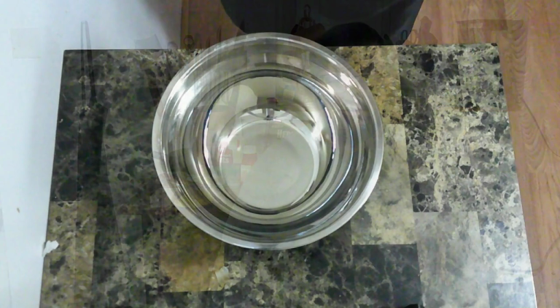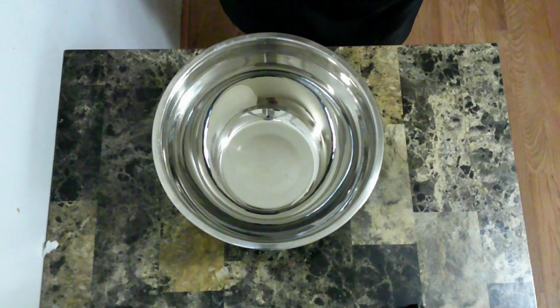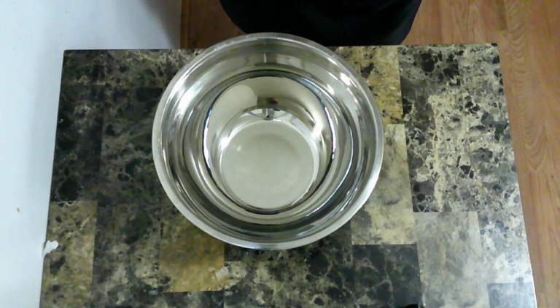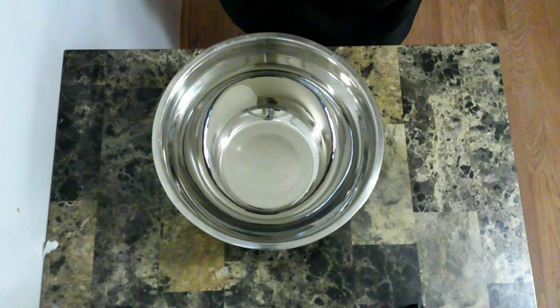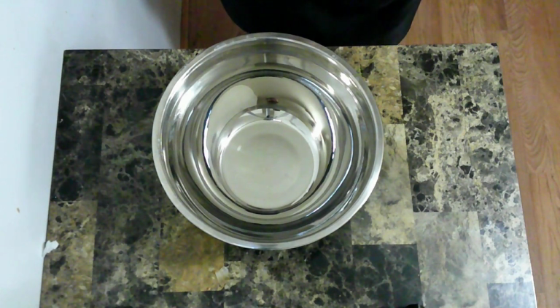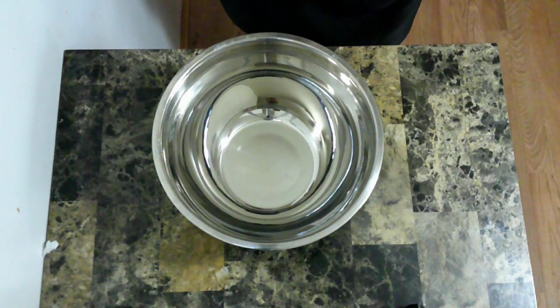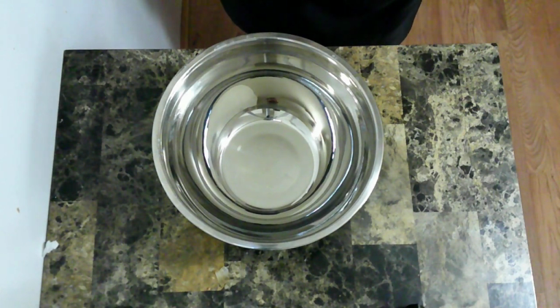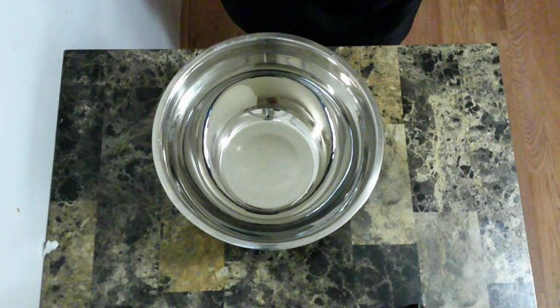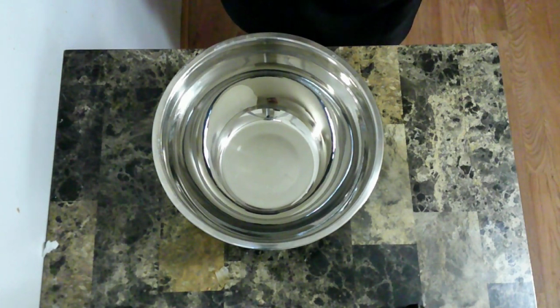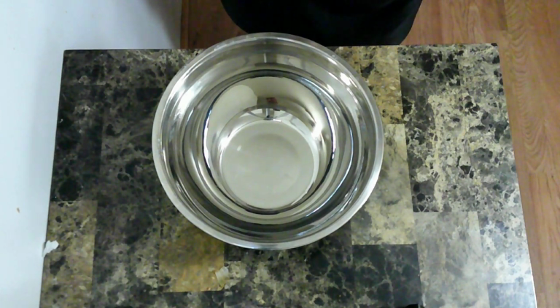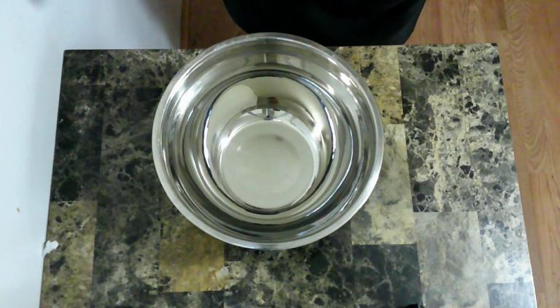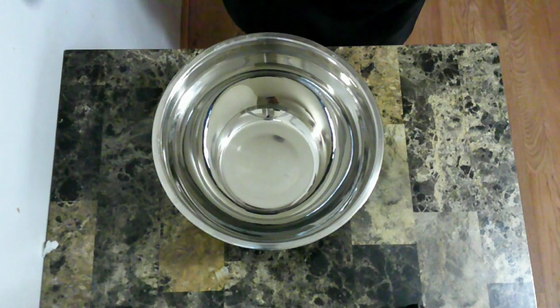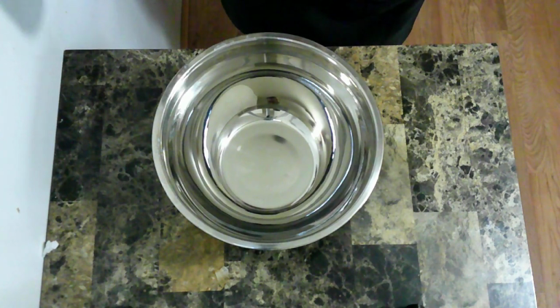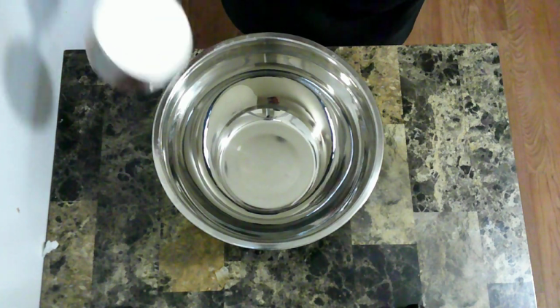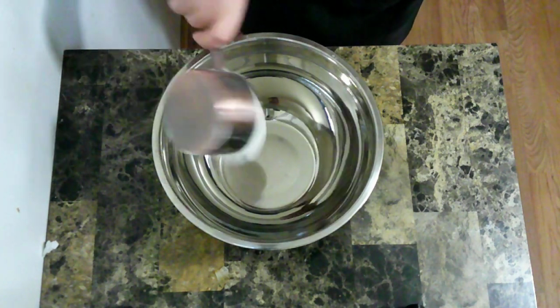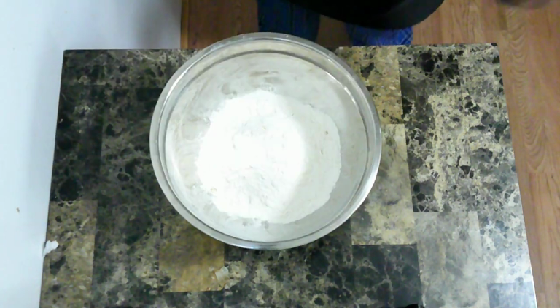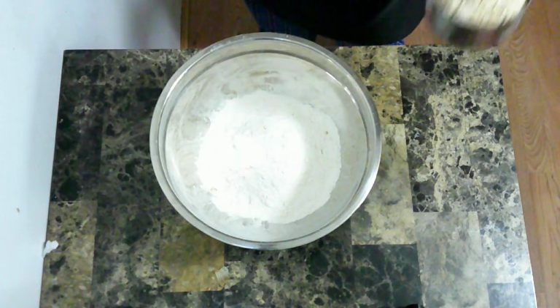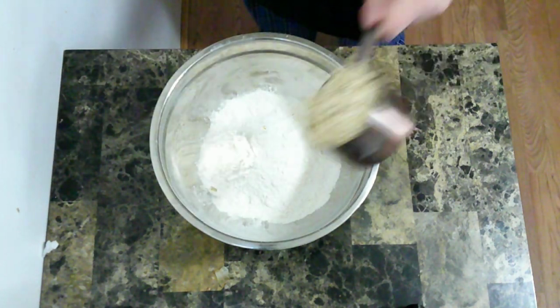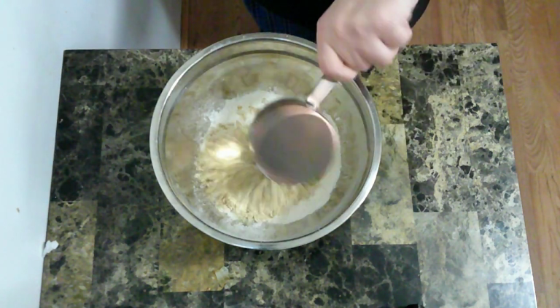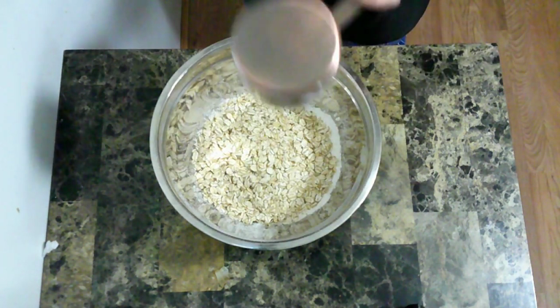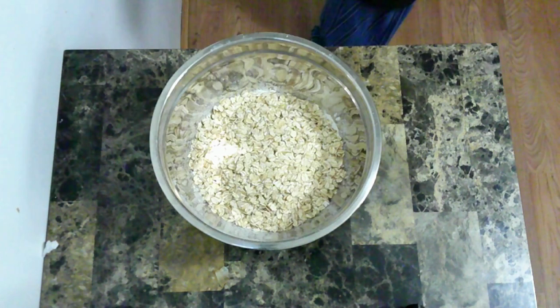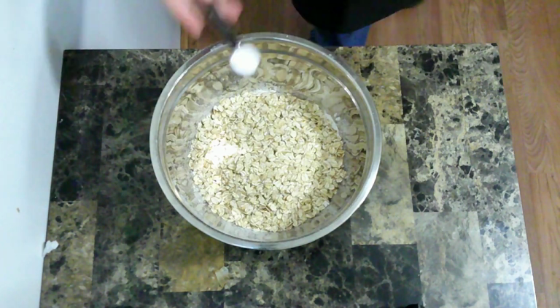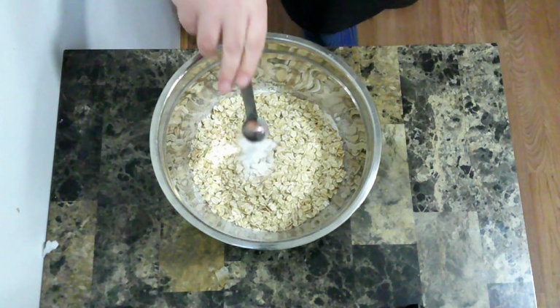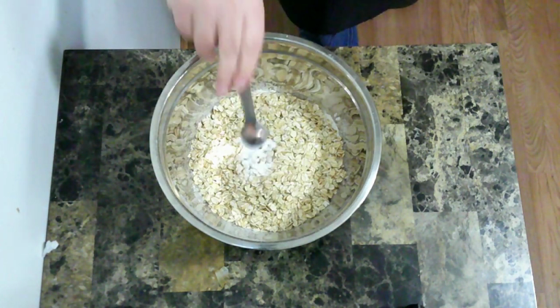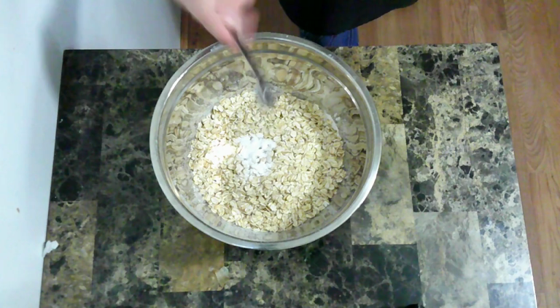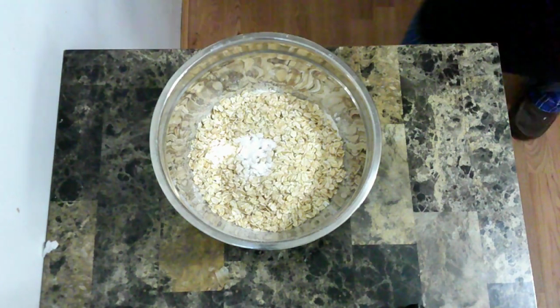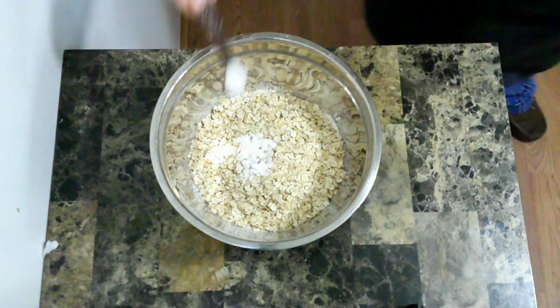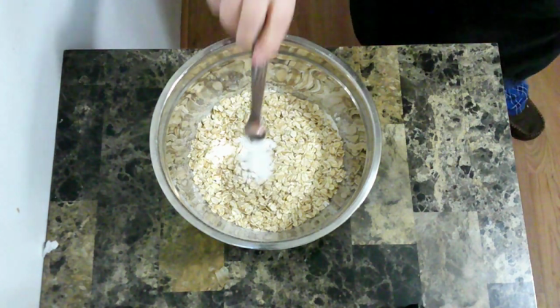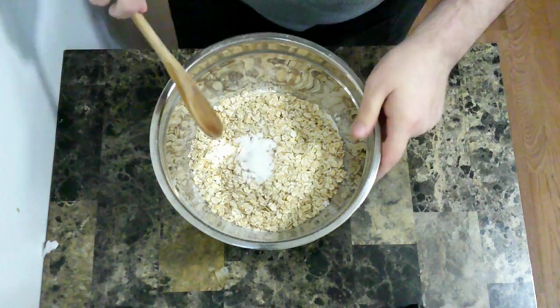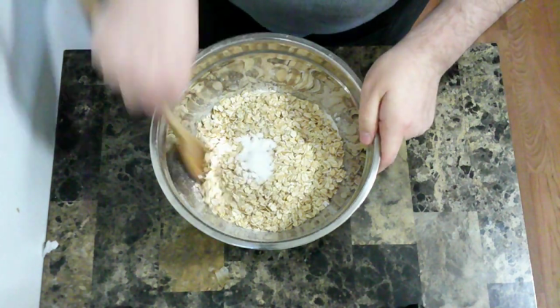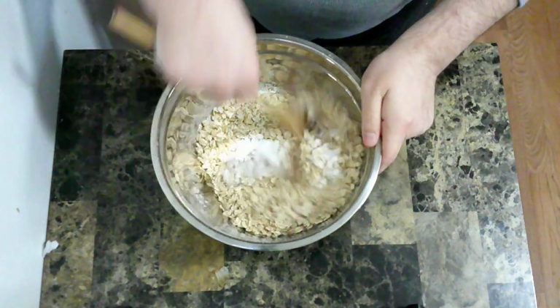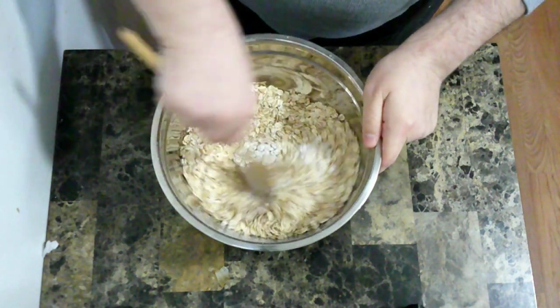For the nibbles, I'm going to start by mixing together some of the dry ingredients. I'm going to start with flour, oats, baking soda, and salt. And I'm just going to stir that together.